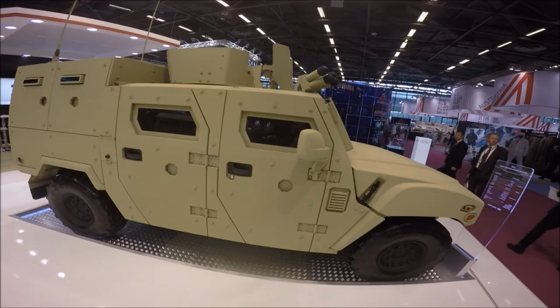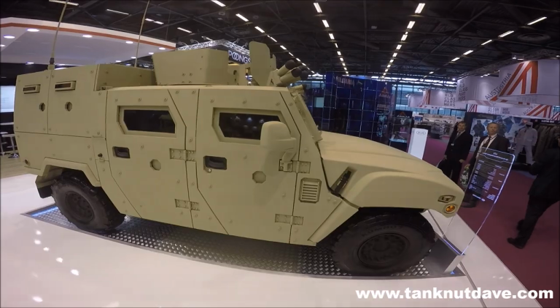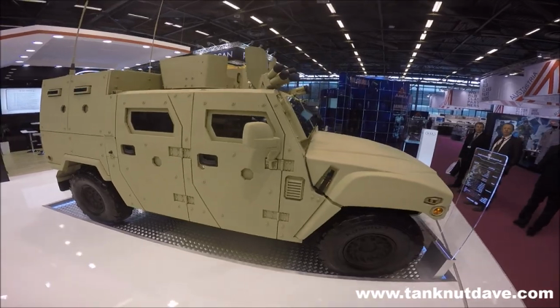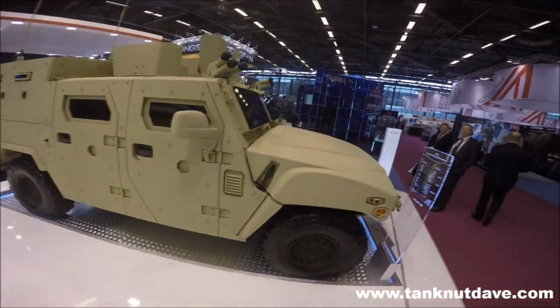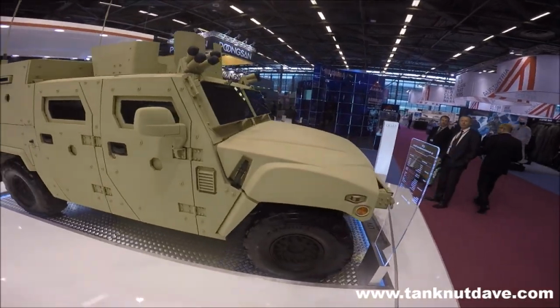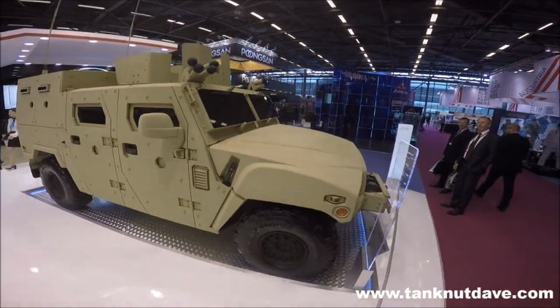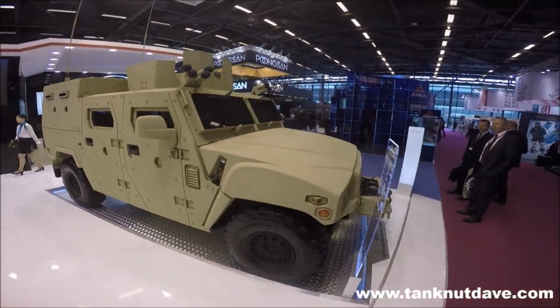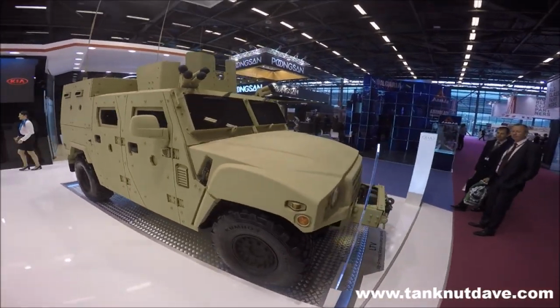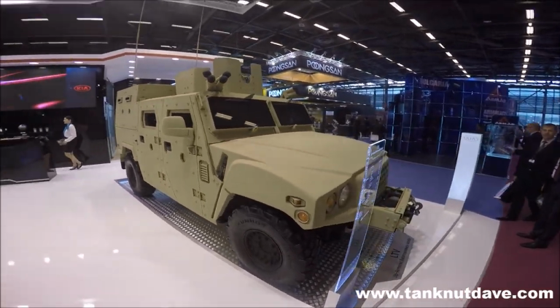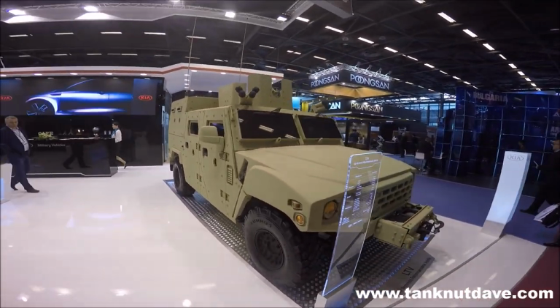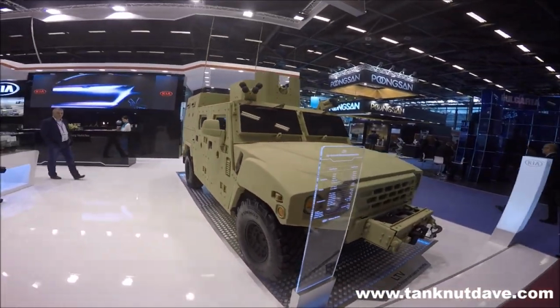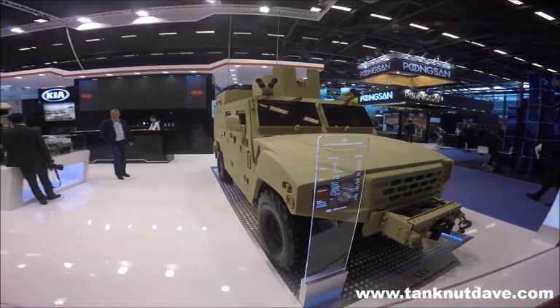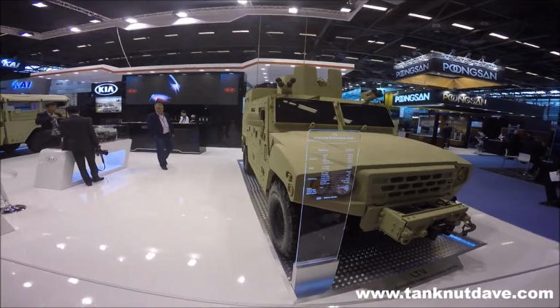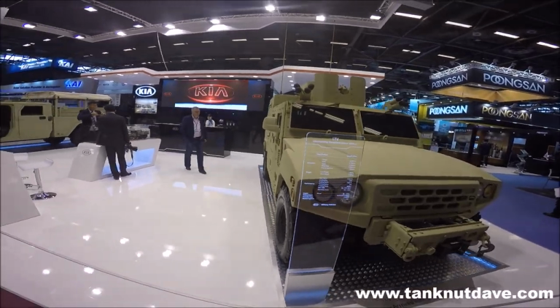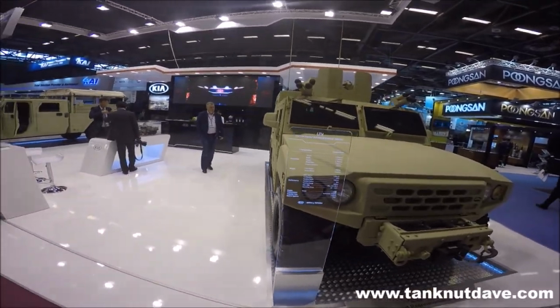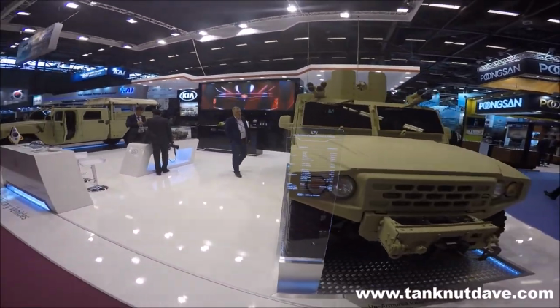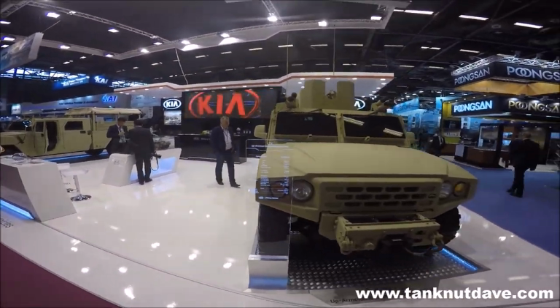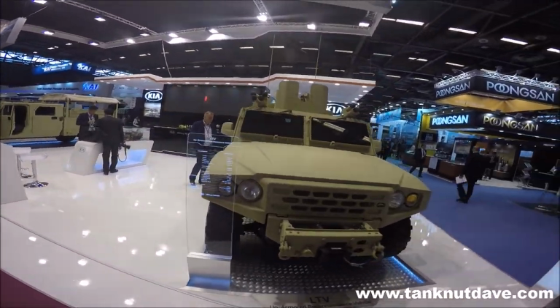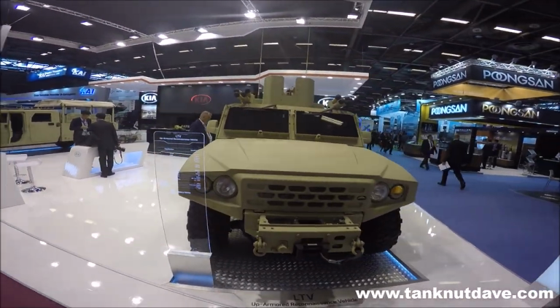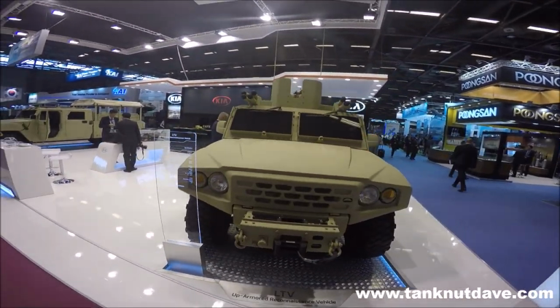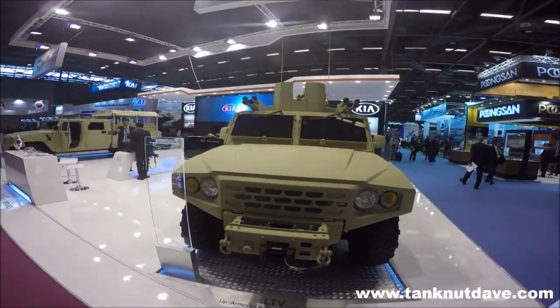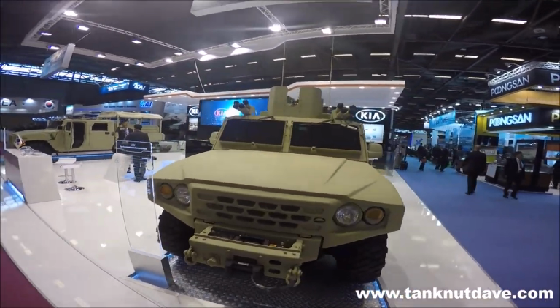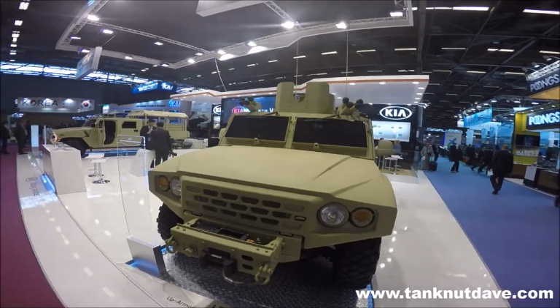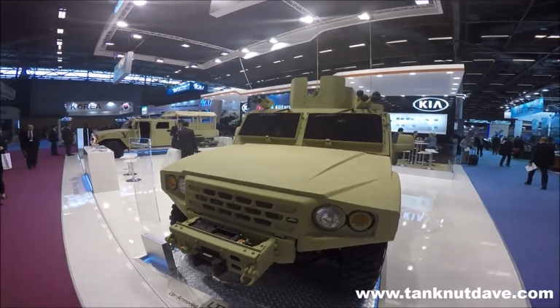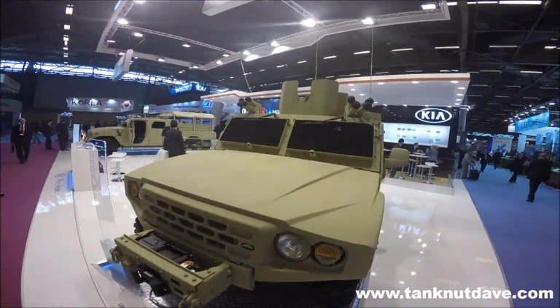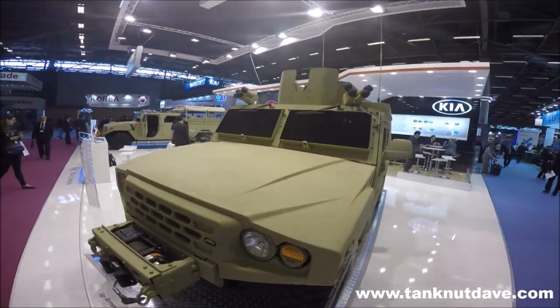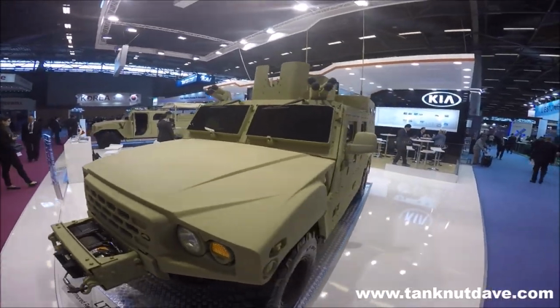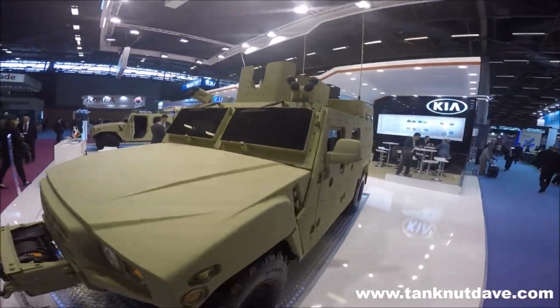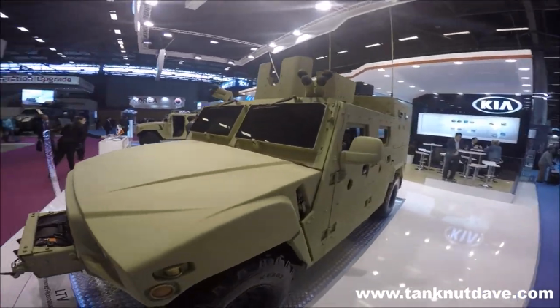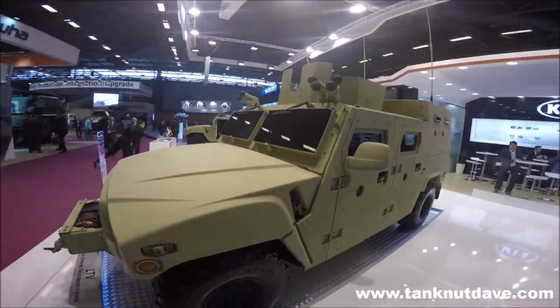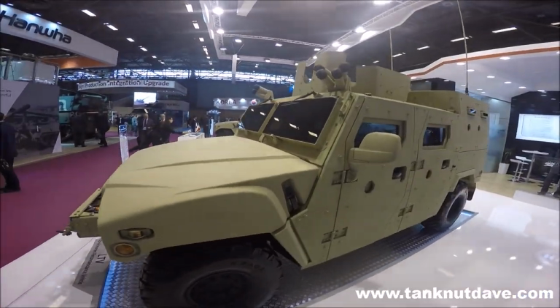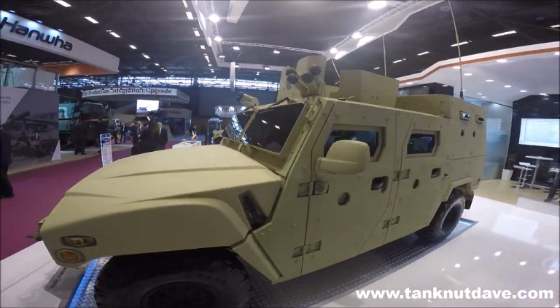The Light Tactical Vehicle or LTV is the latest range of Kia military vehicles of South Korea. The first variant of the range is the up-armoured reconnaissance vehicle seen here. The vehicle has a crew of two with up to six infantrymen in the main cabin and rear section.